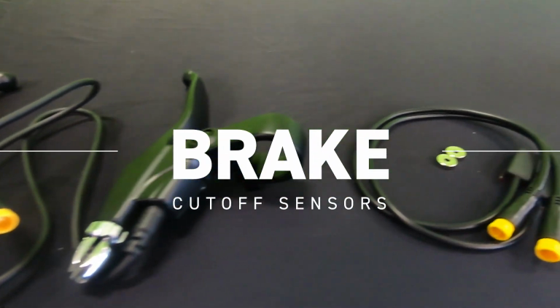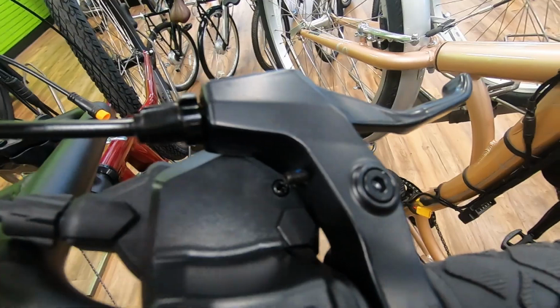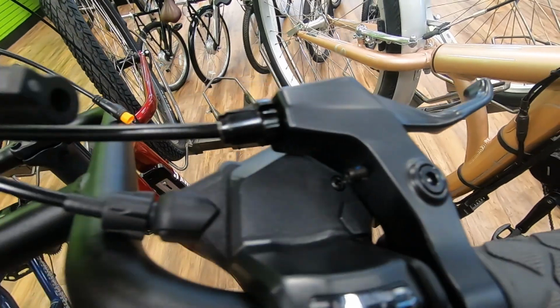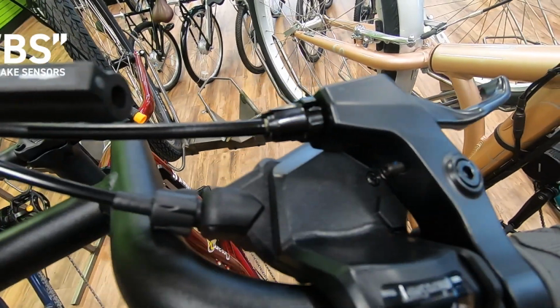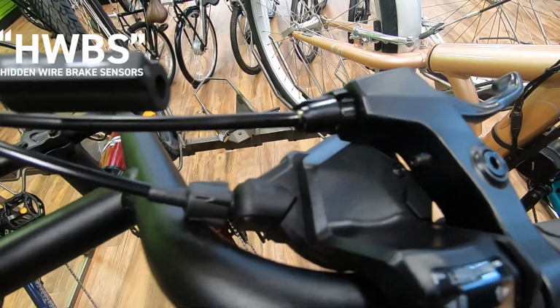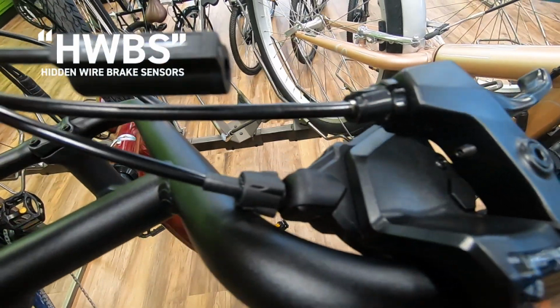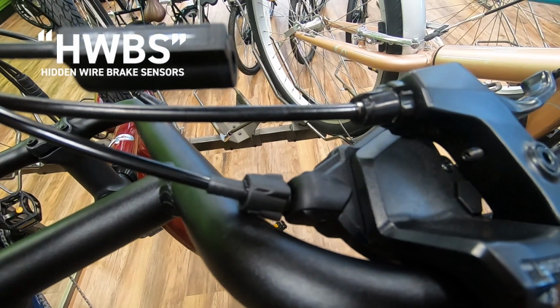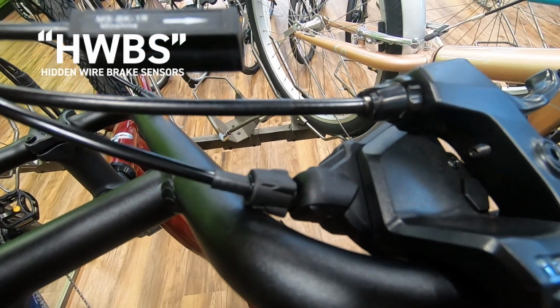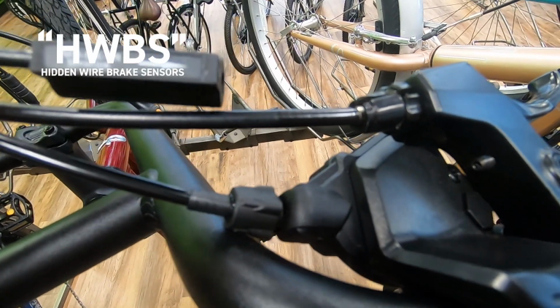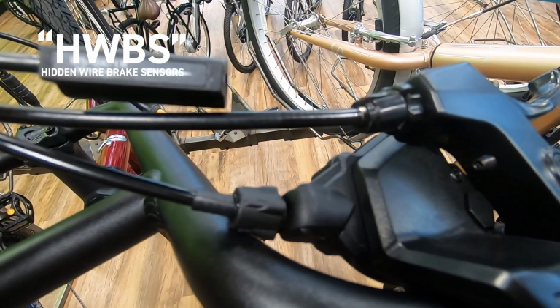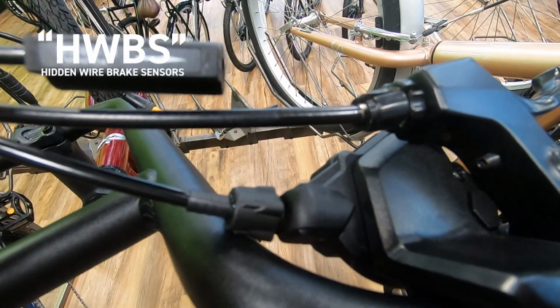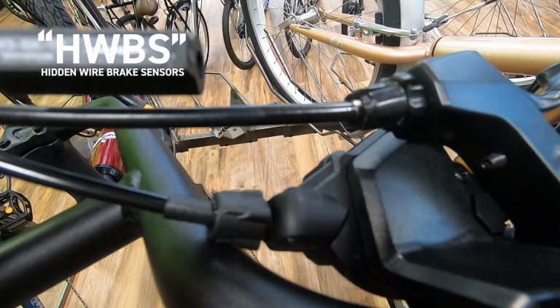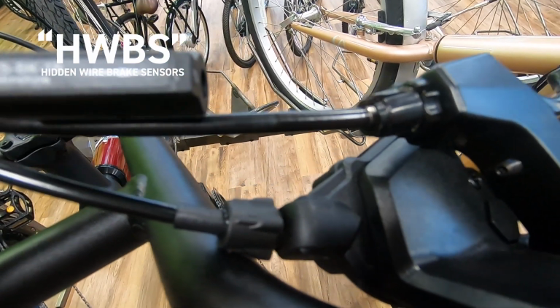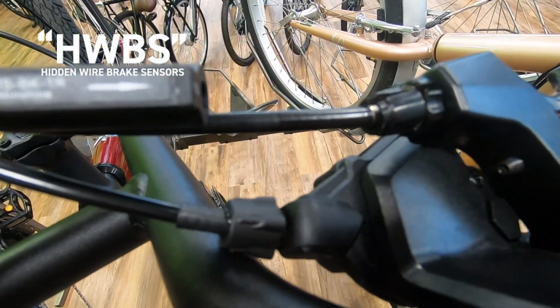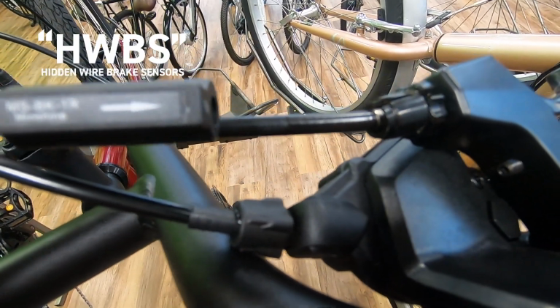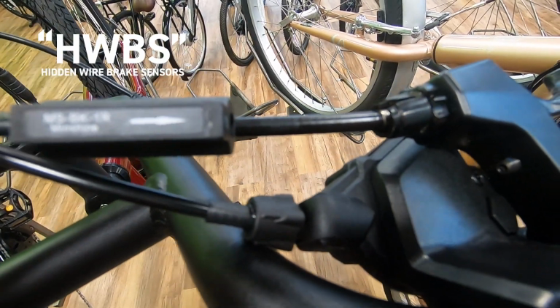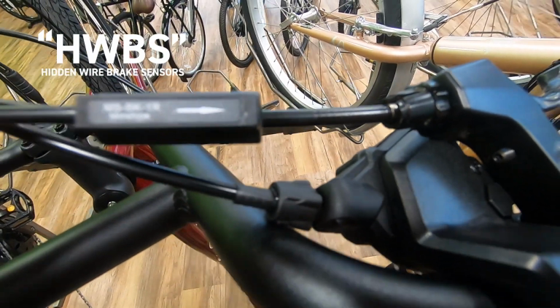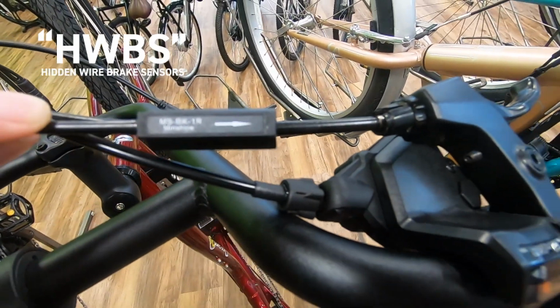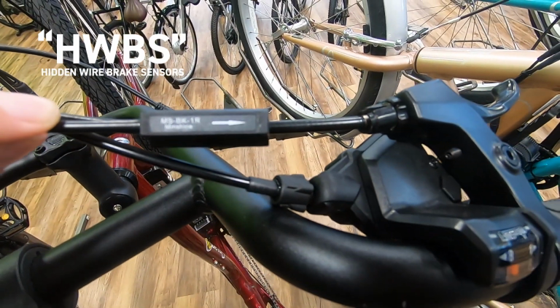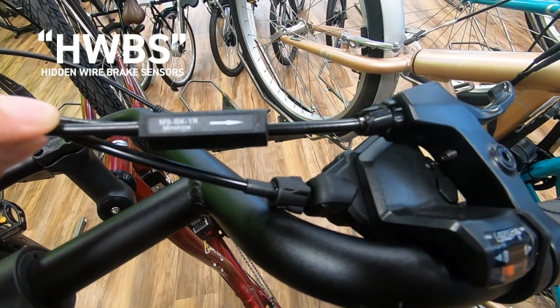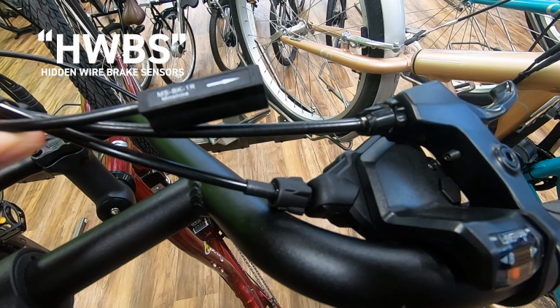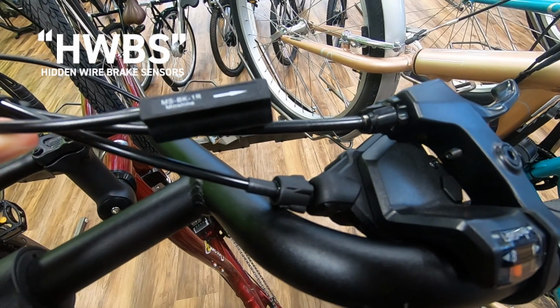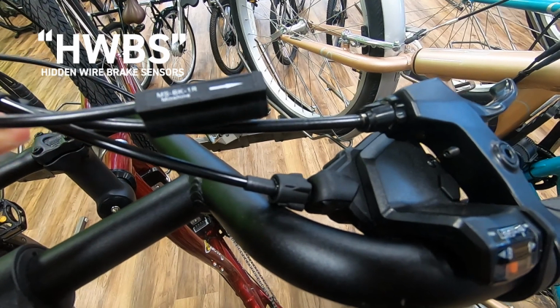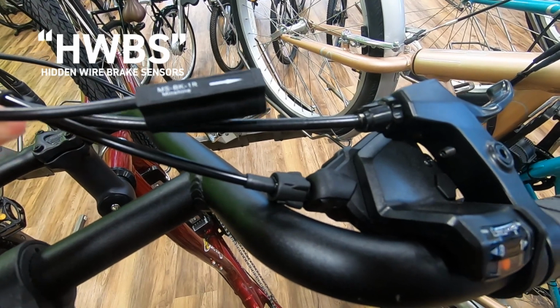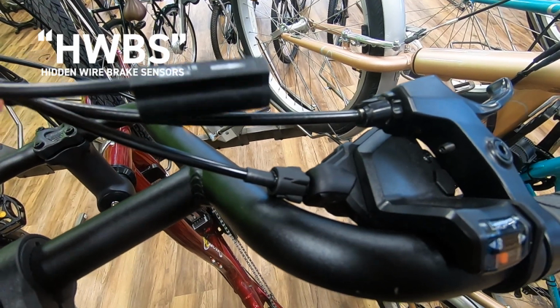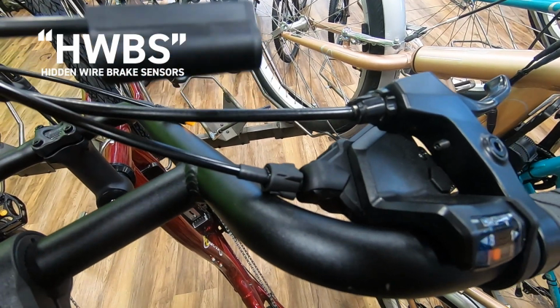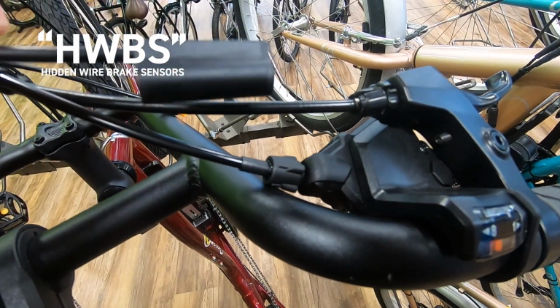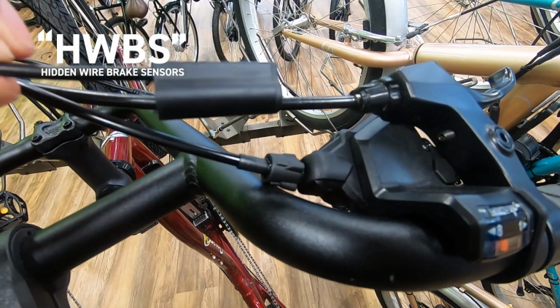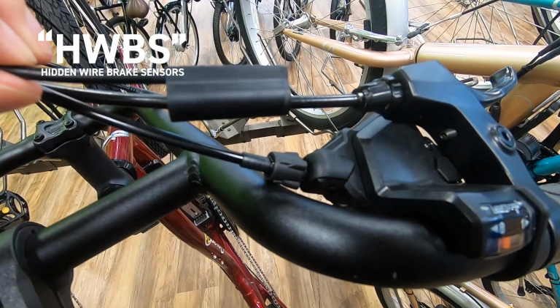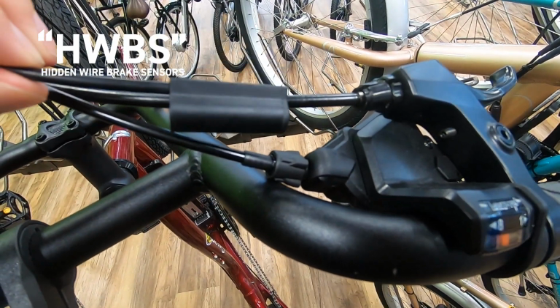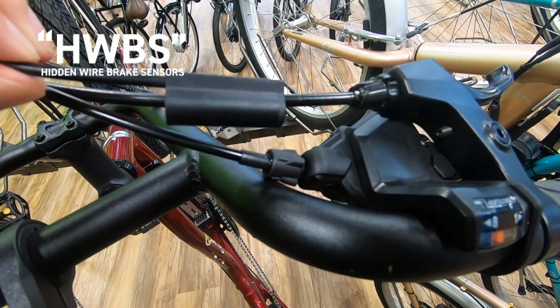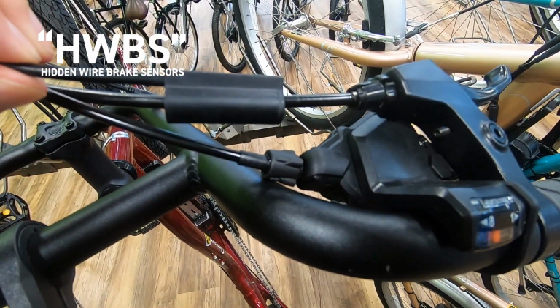Hidden wire brake sensors install the same way as the gear sensor. Find the best location and make space for it in line with your housing. Engage your brakes and the motor is disabled.